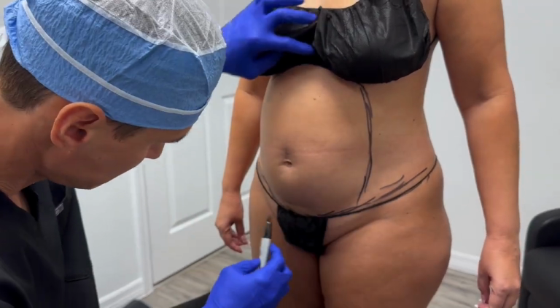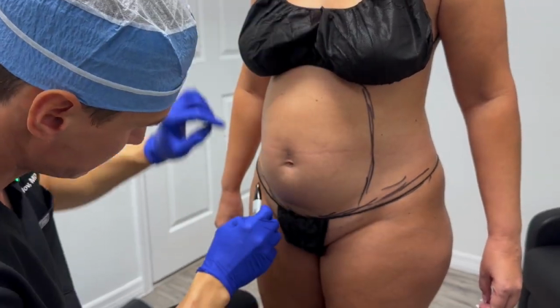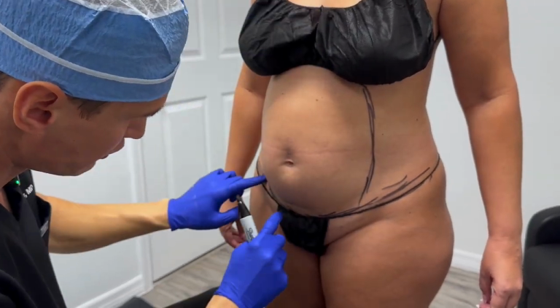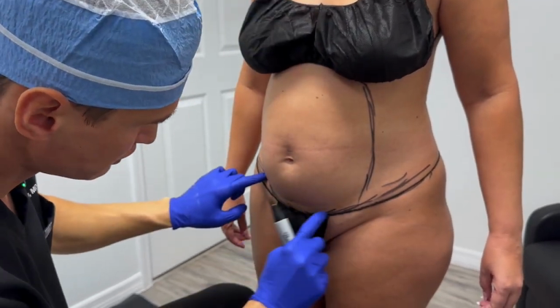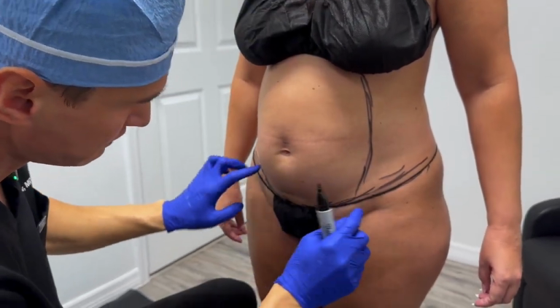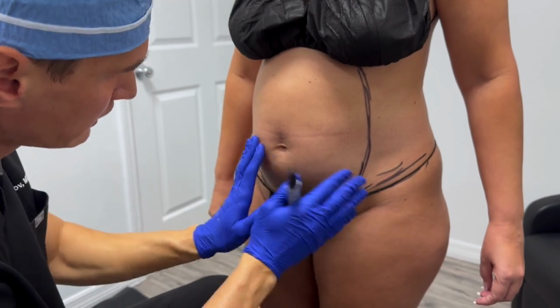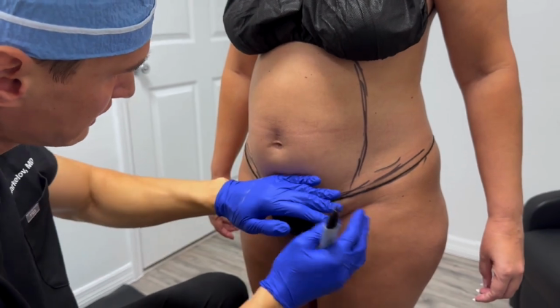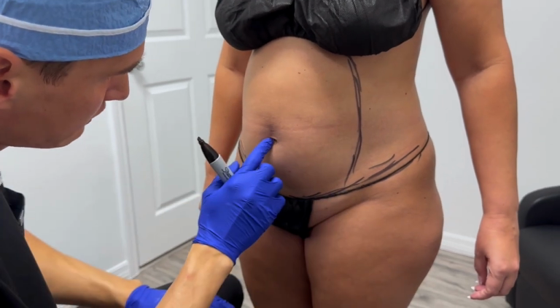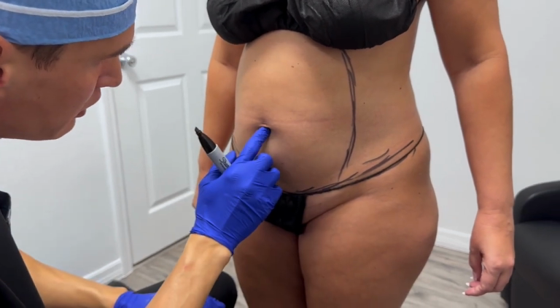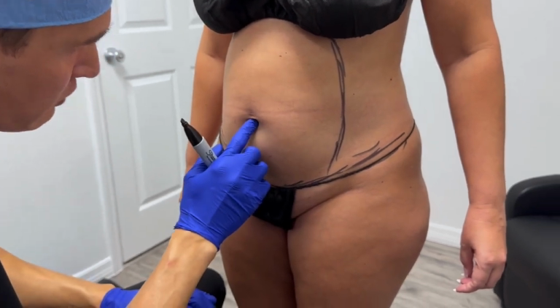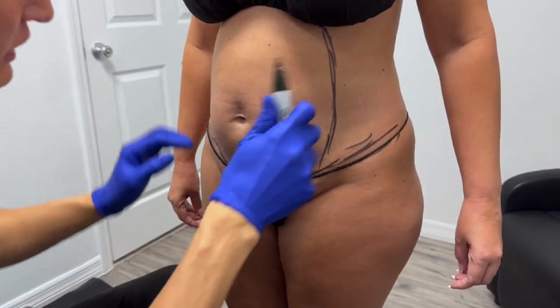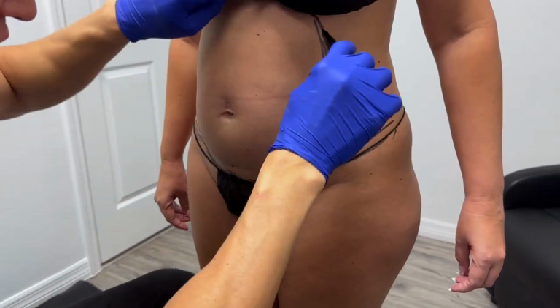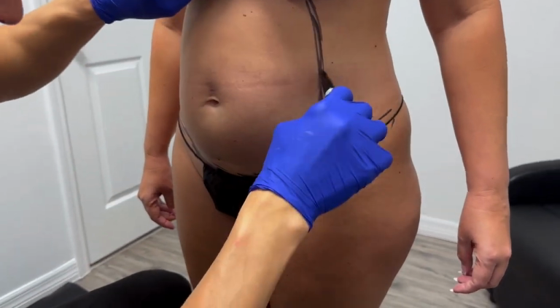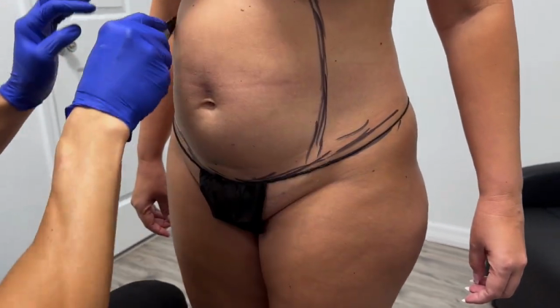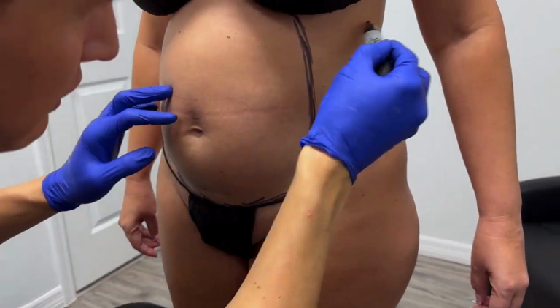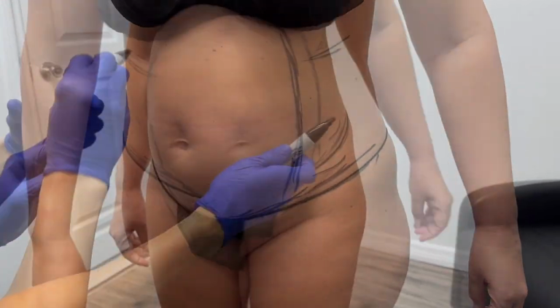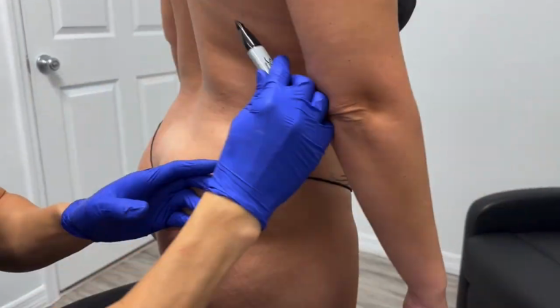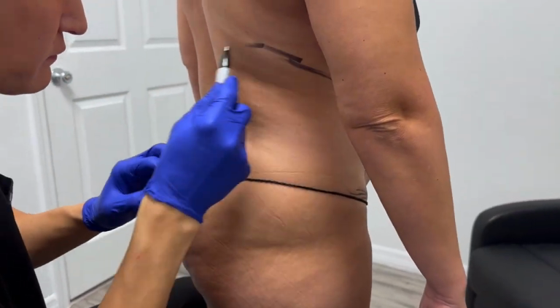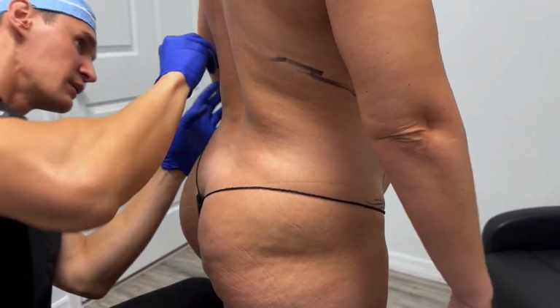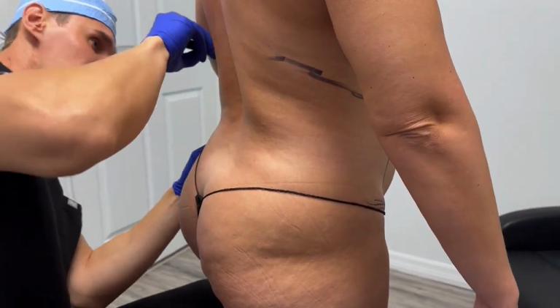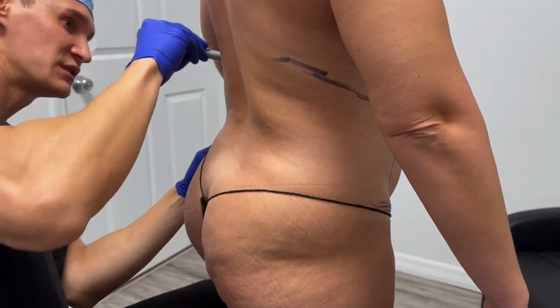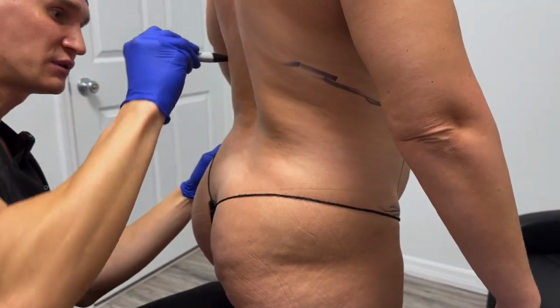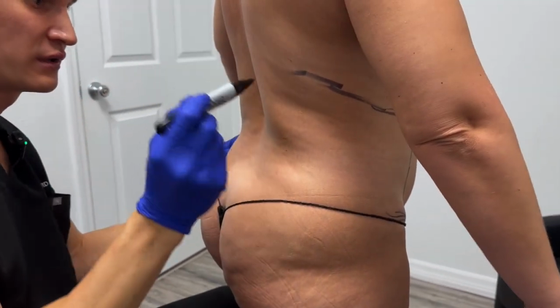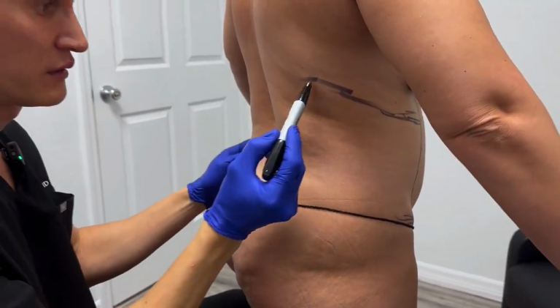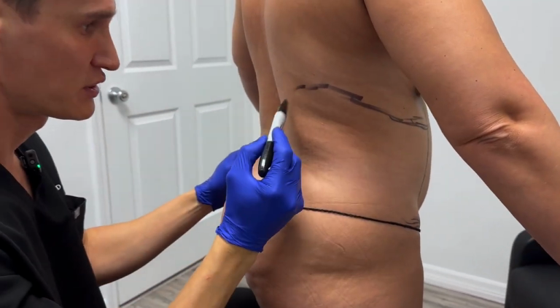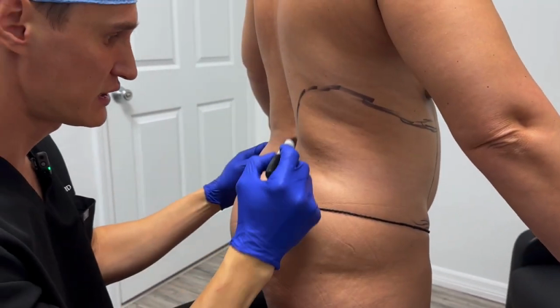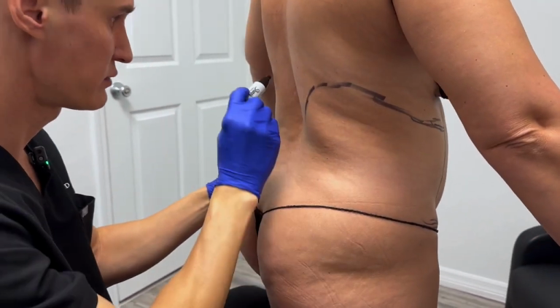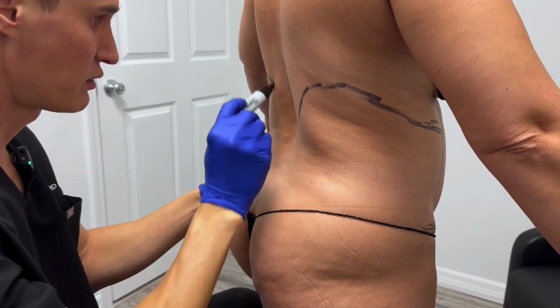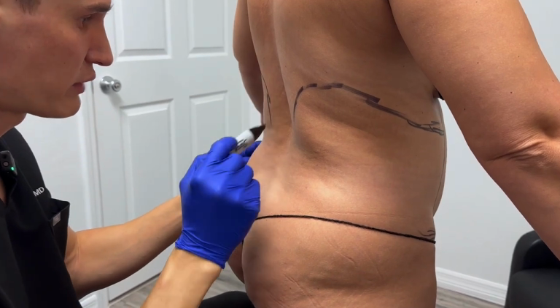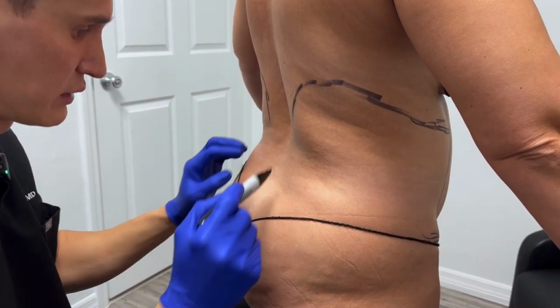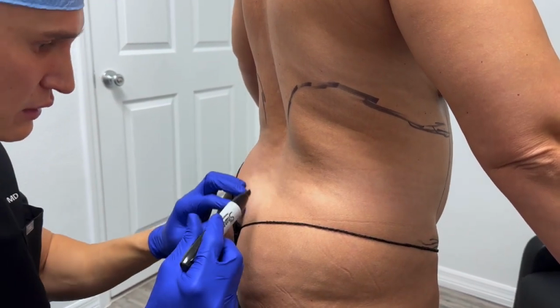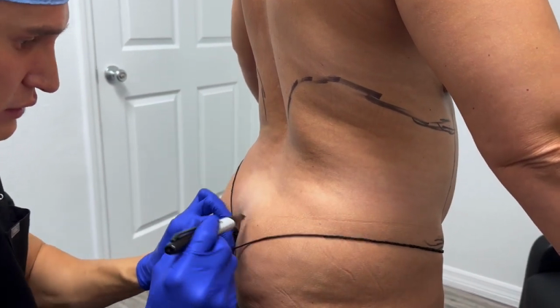I'm going to make little poke incisions, usually in the bikini line to stay pretty low, and one in the belly button. This is what's called liposuction 360 — we're going to go all around.